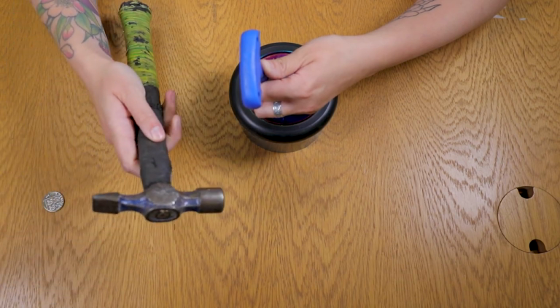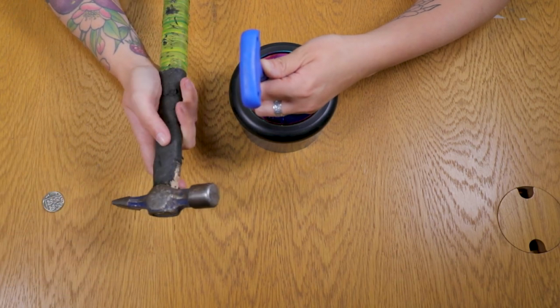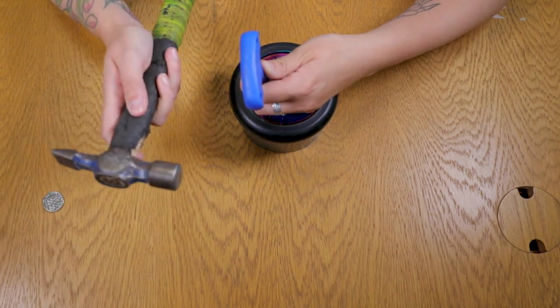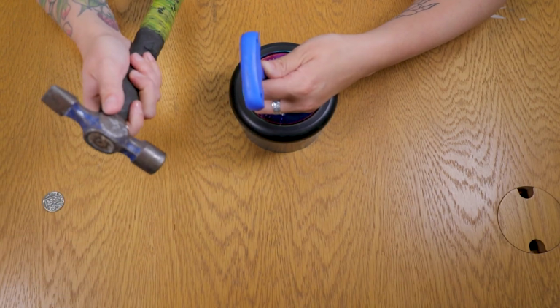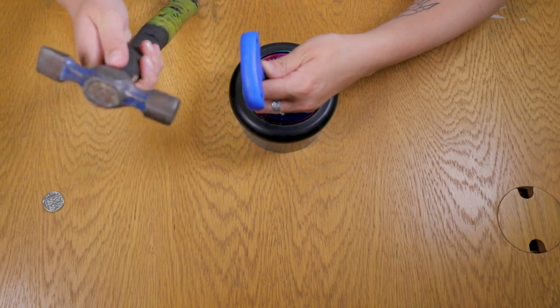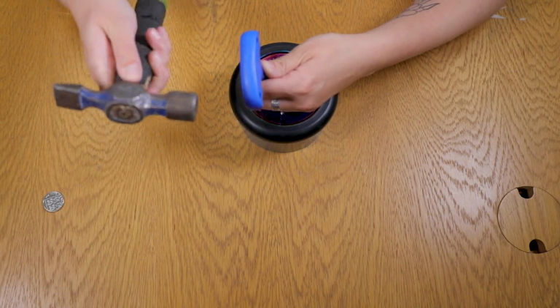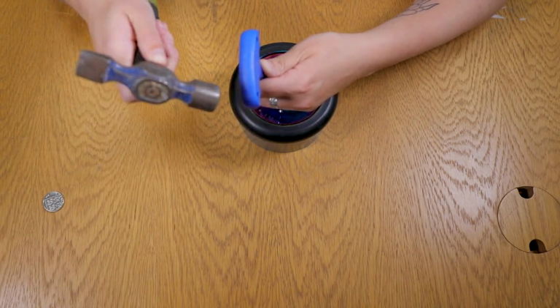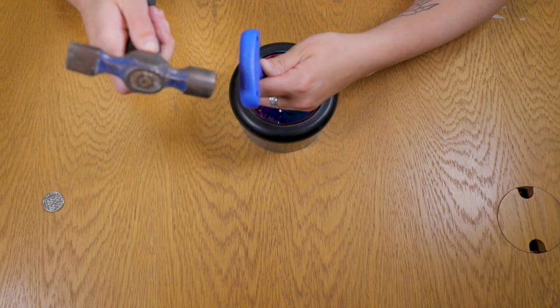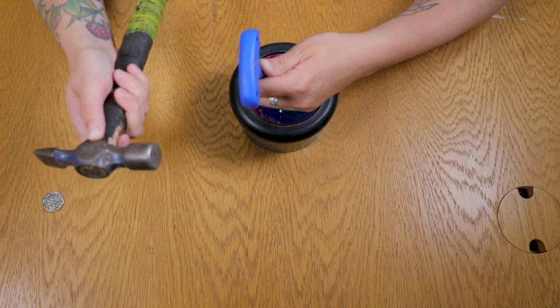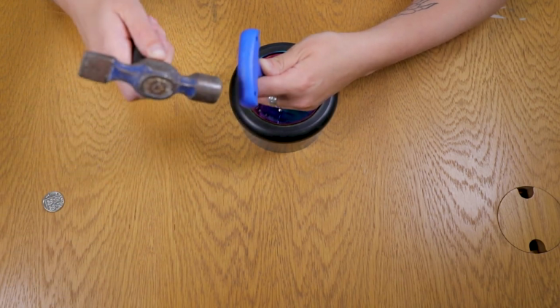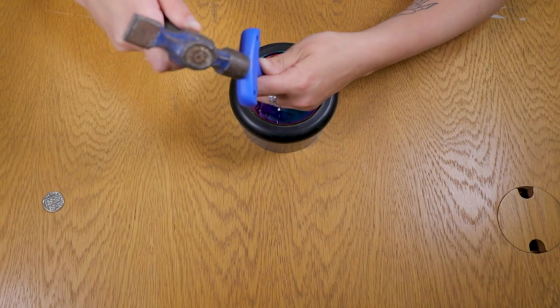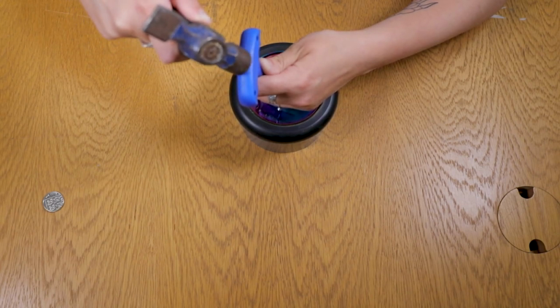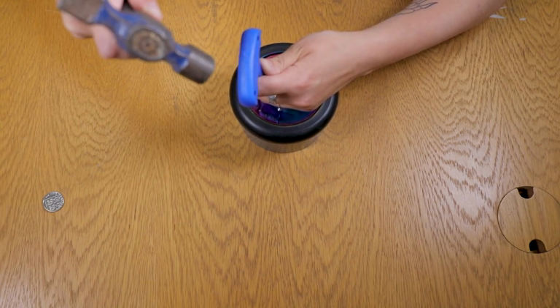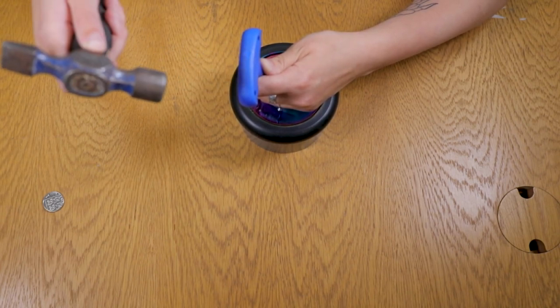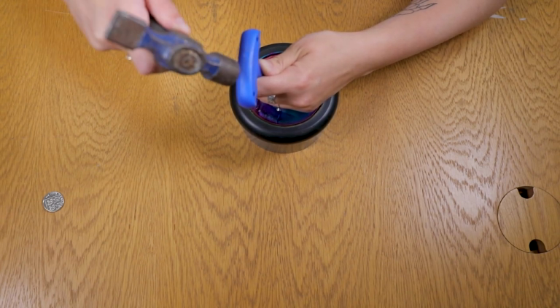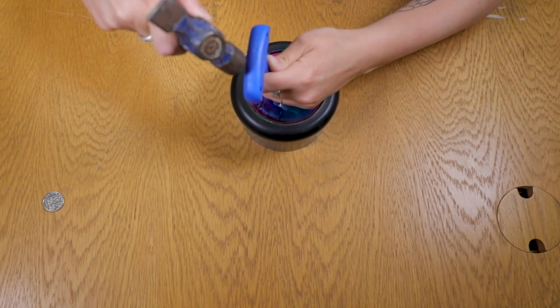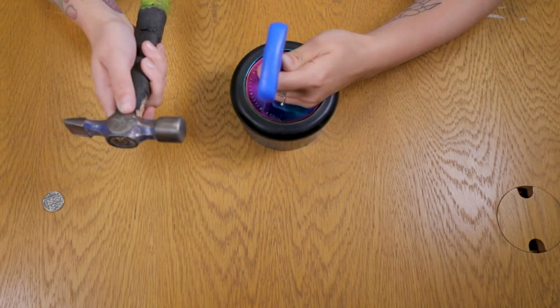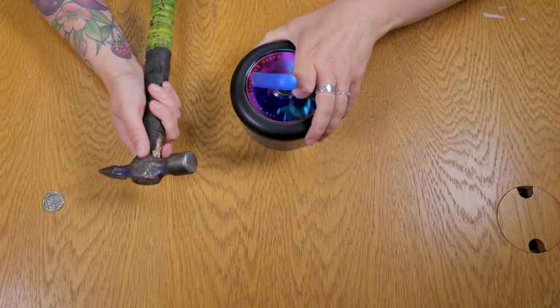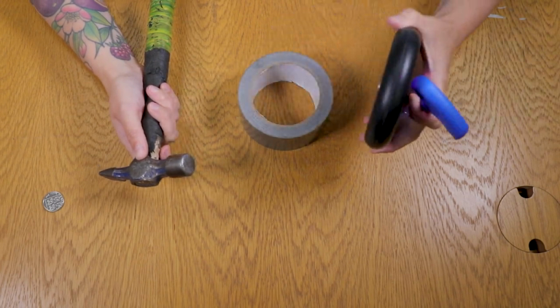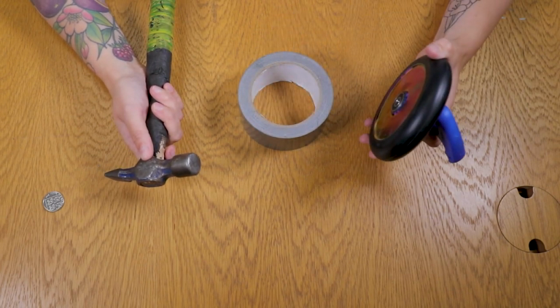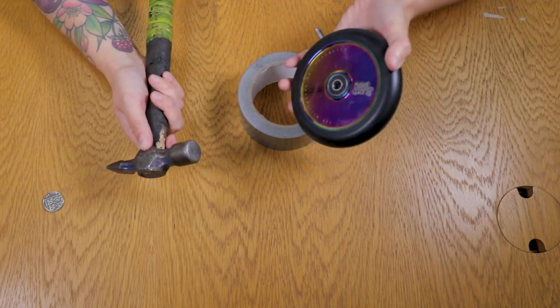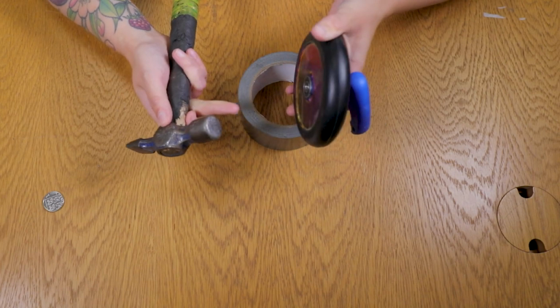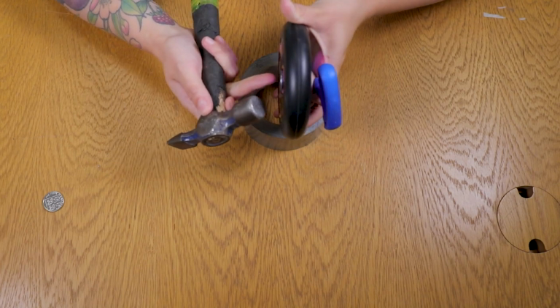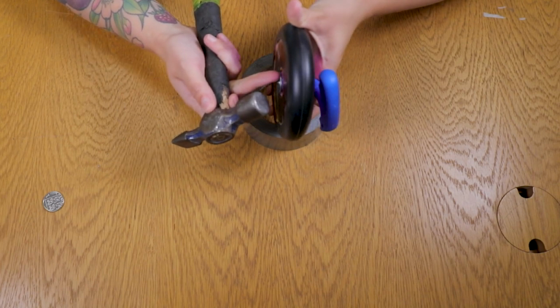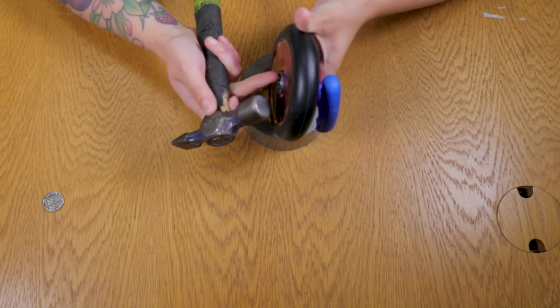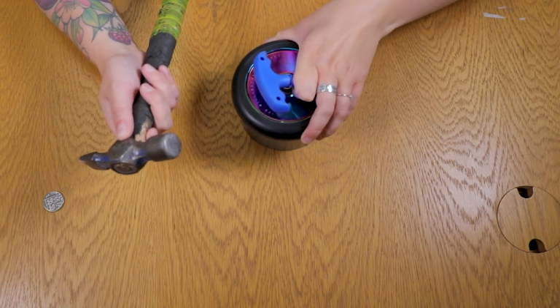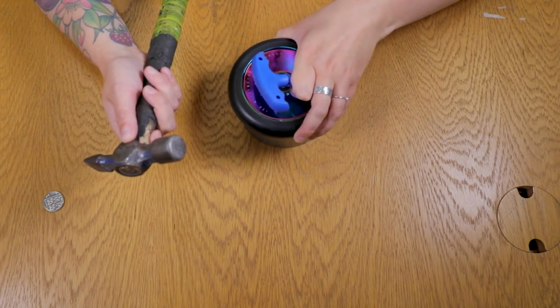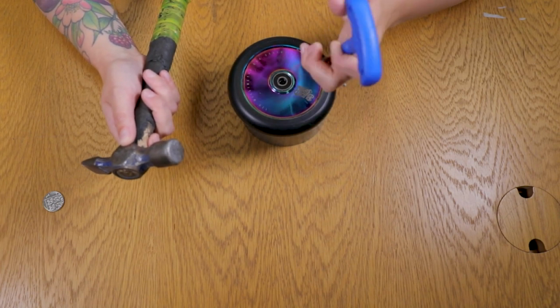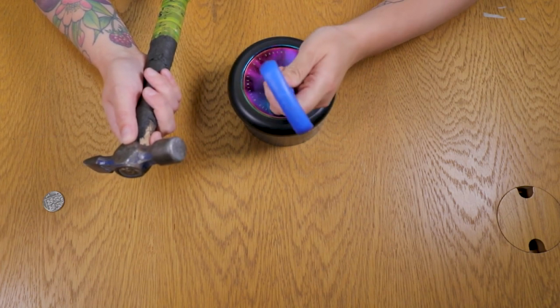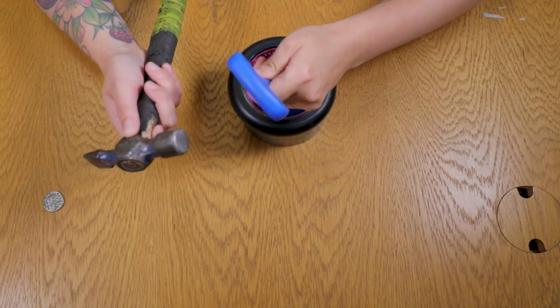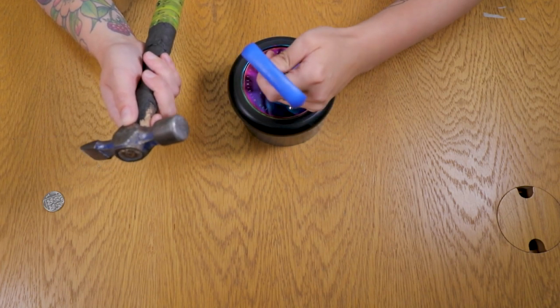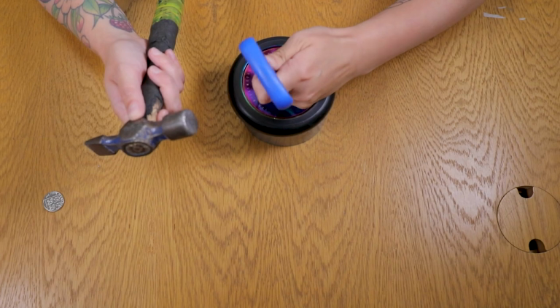We don't need the 10 pence piece at the moment. Just get your hammer, hold it at the top — you don't need to be absolutely walloping it. Just tap and keep checking; it's slowly coming out. You'll need to hammer away like this.